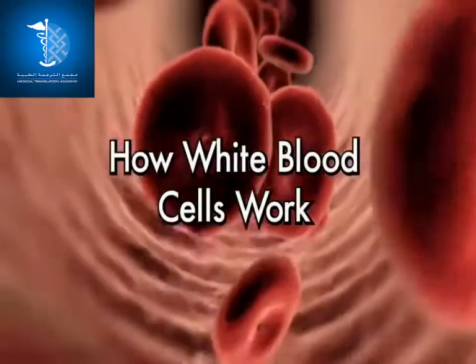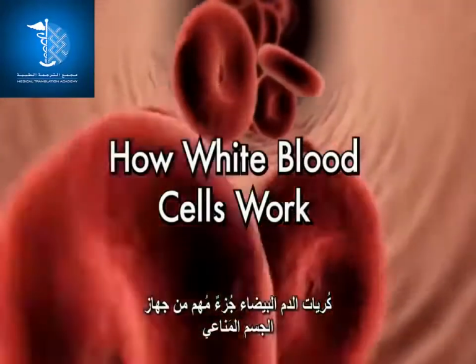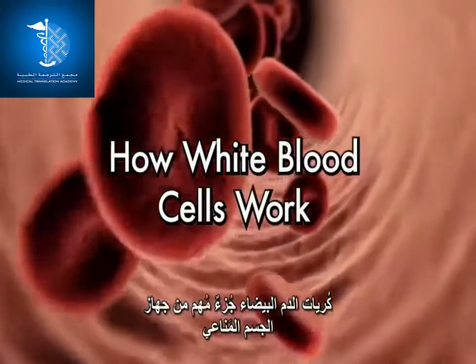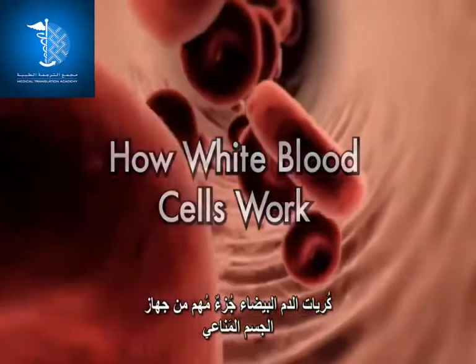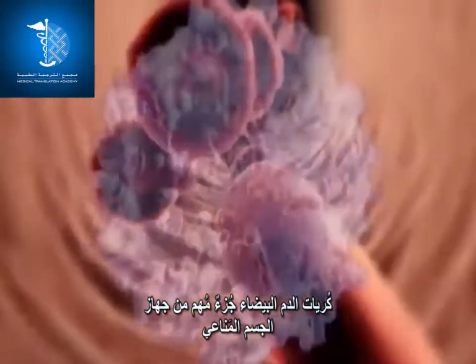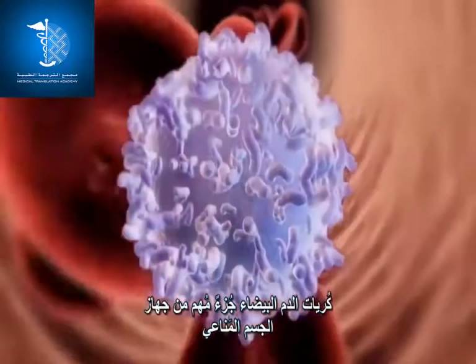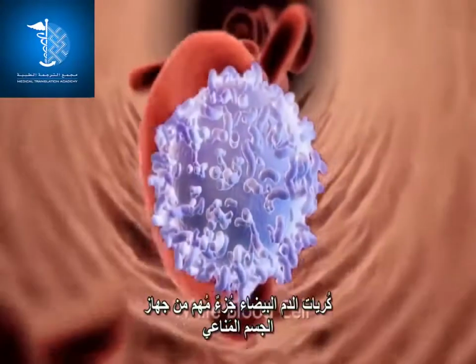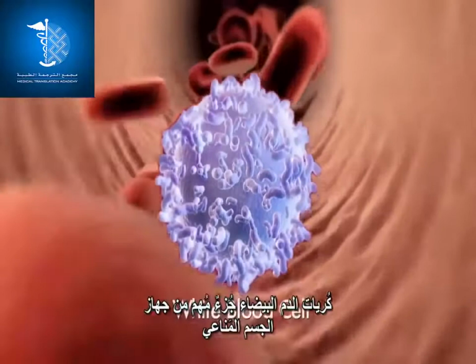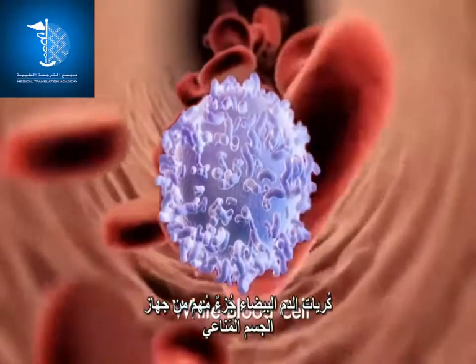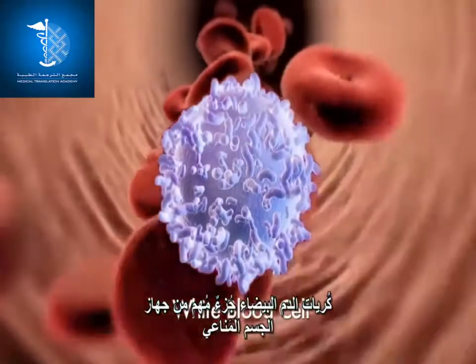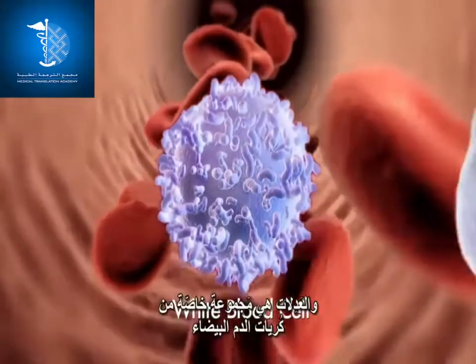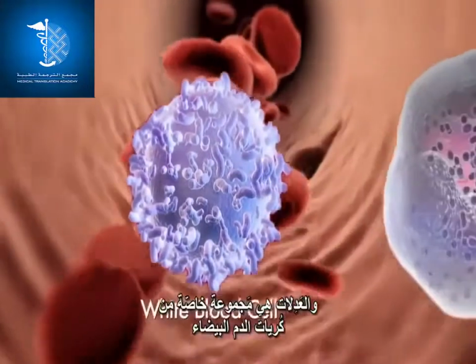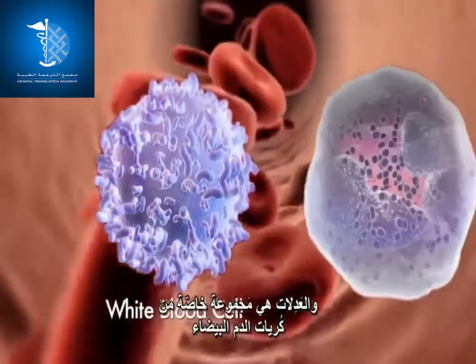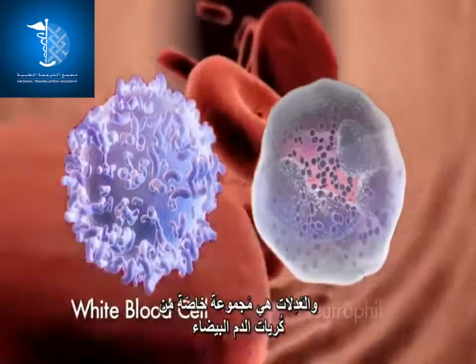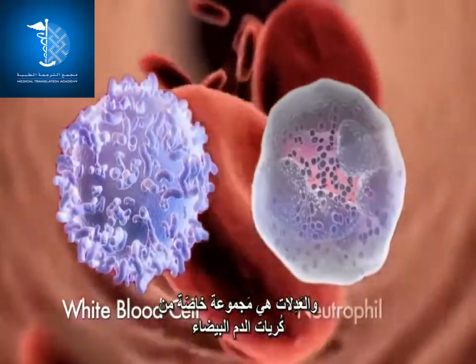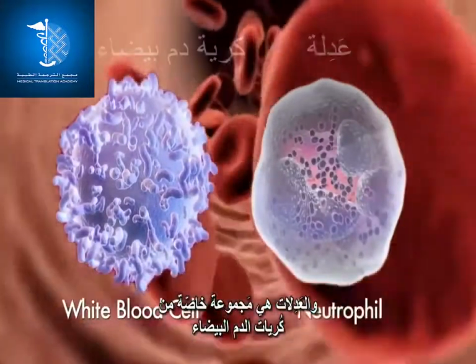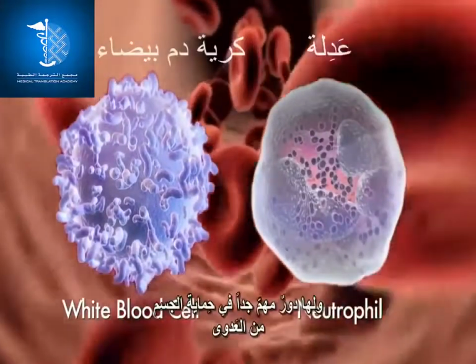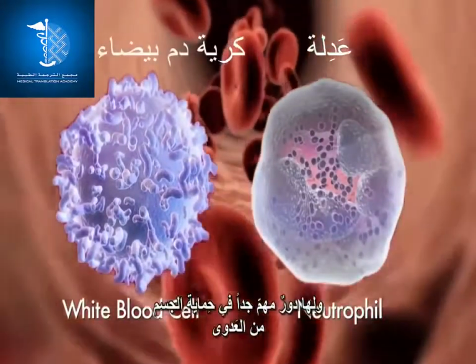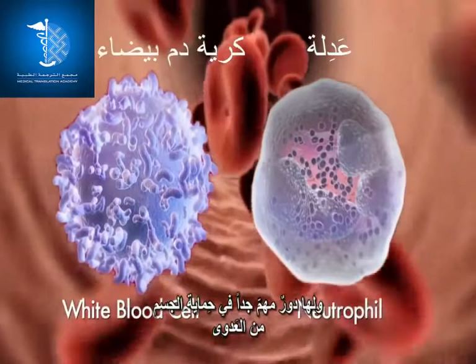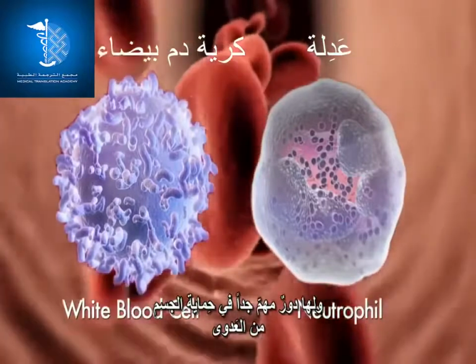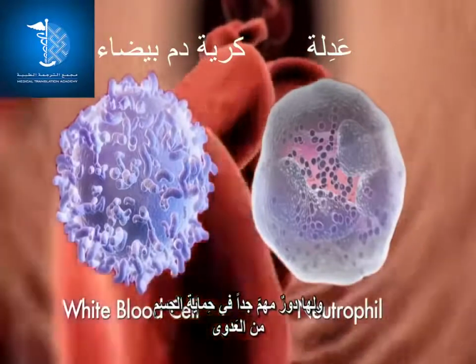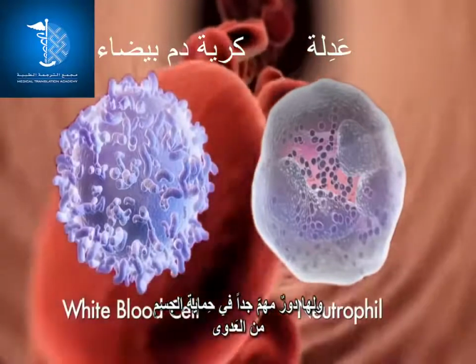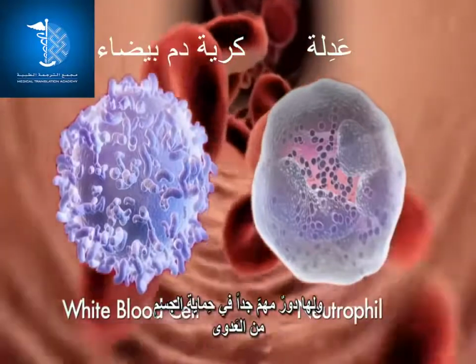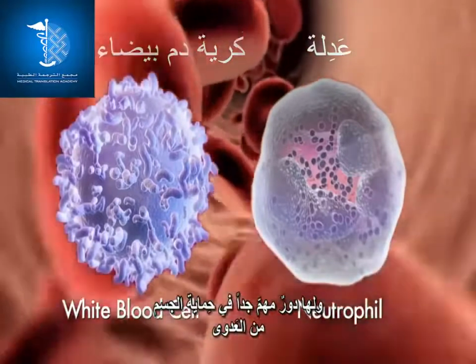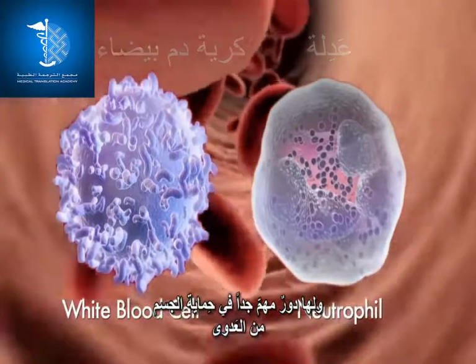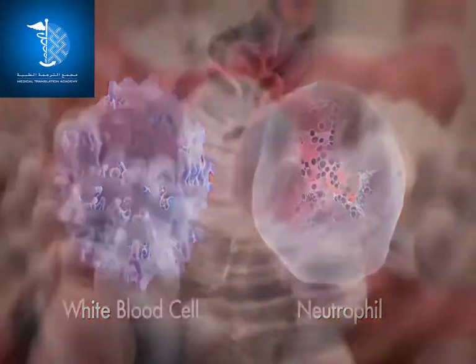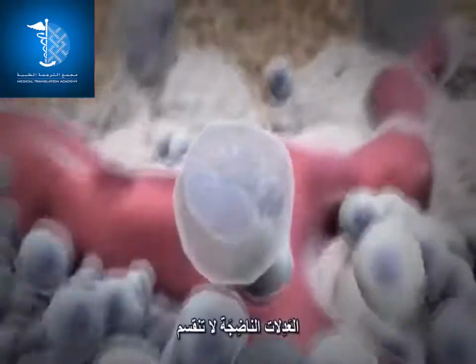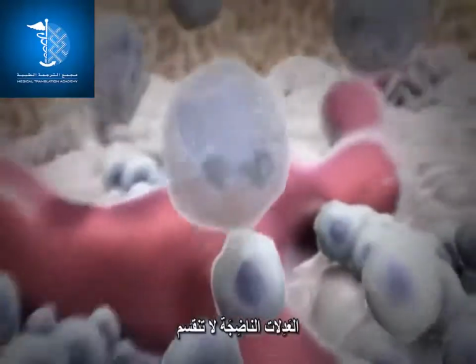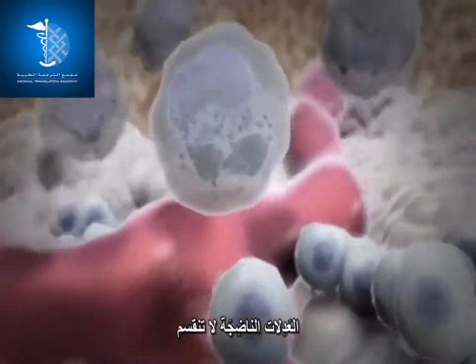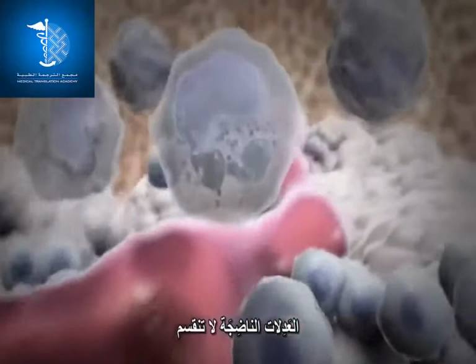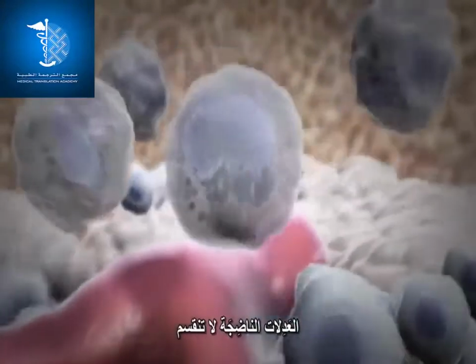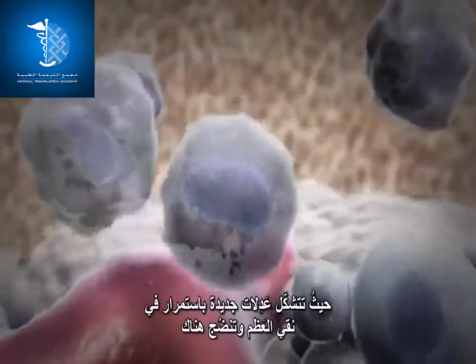White blood cells are an important part of our body's immune system. Neutrophils are a special group of white blood cells that play an extremely important role in protecting the body against infections. Mature neutrophils do not divide.